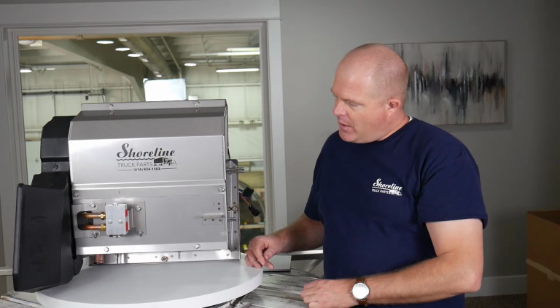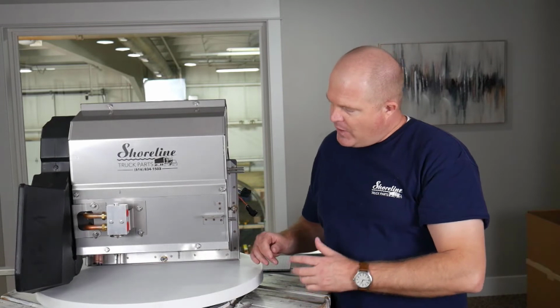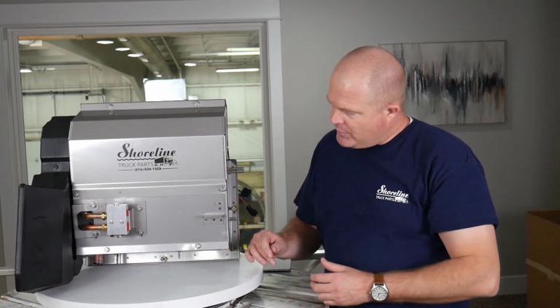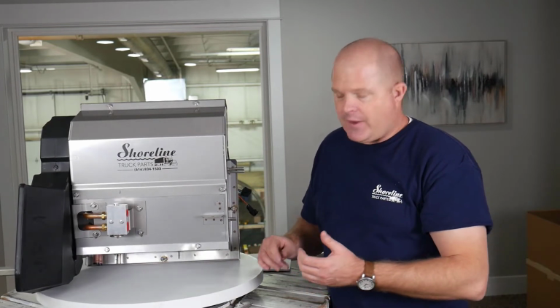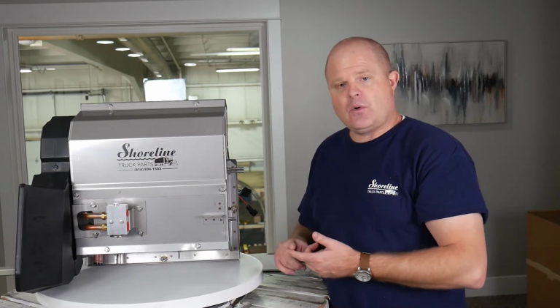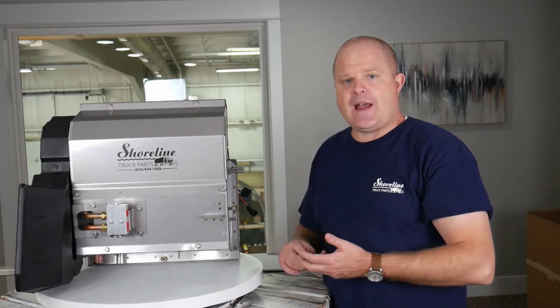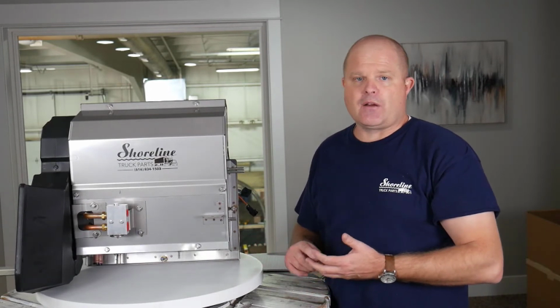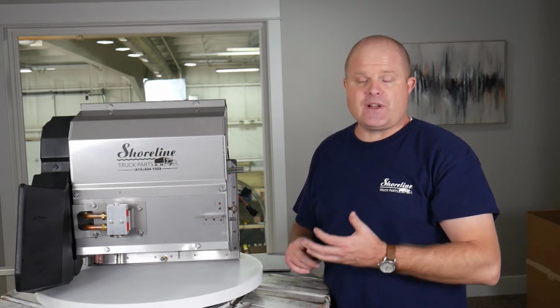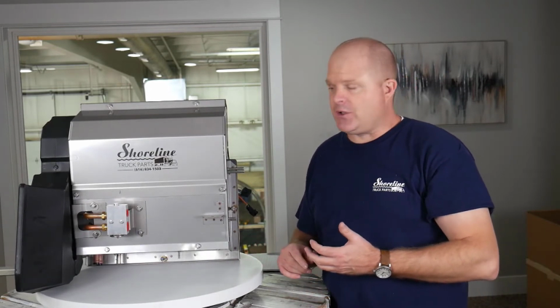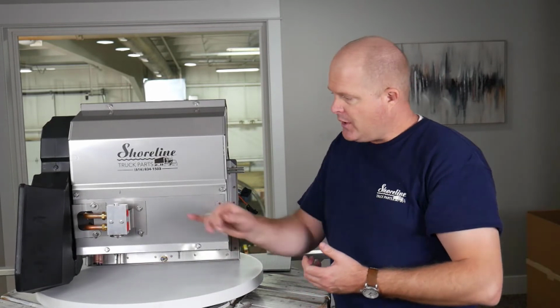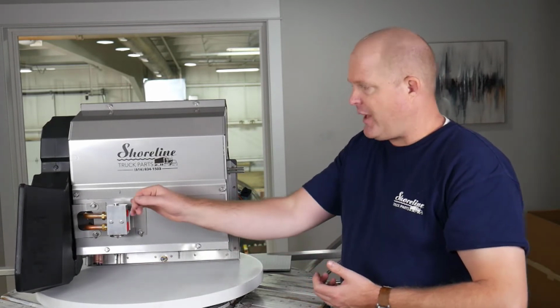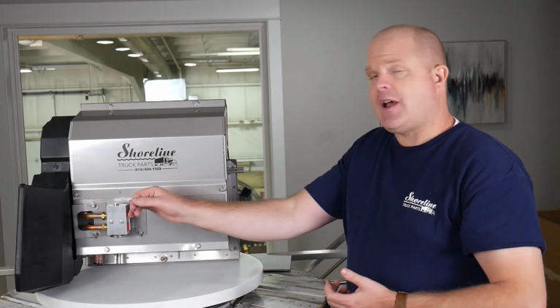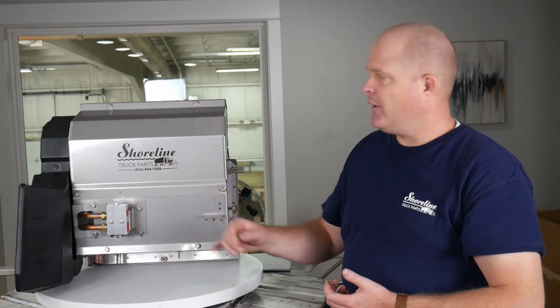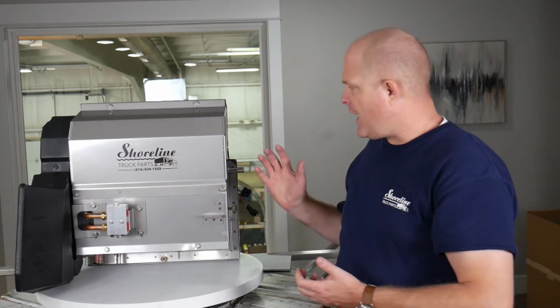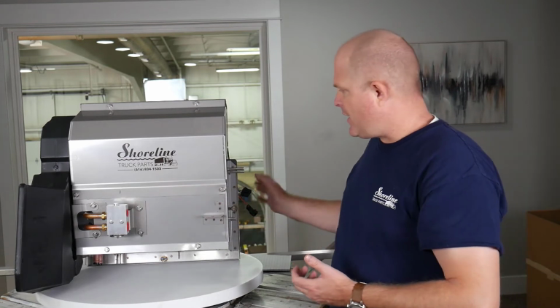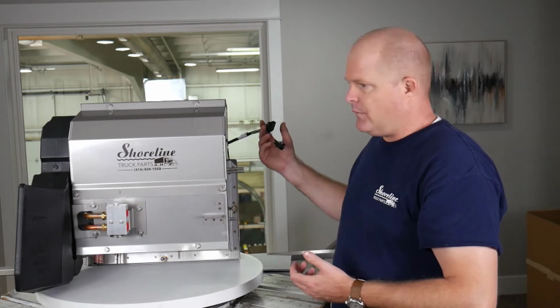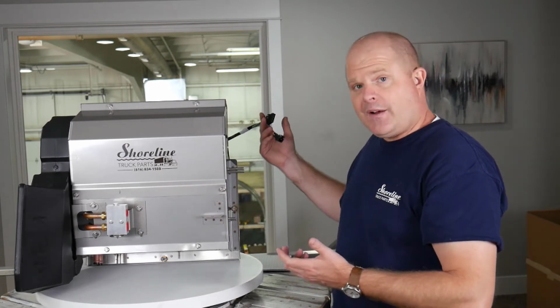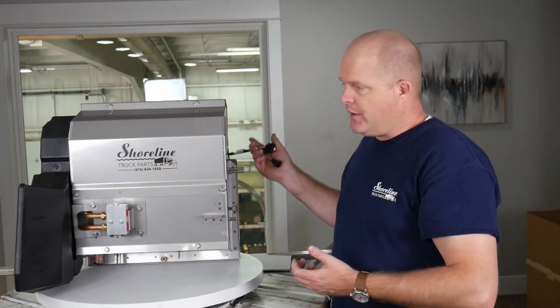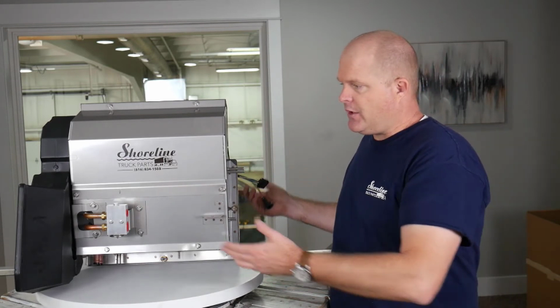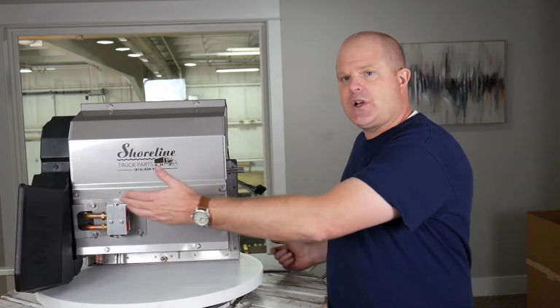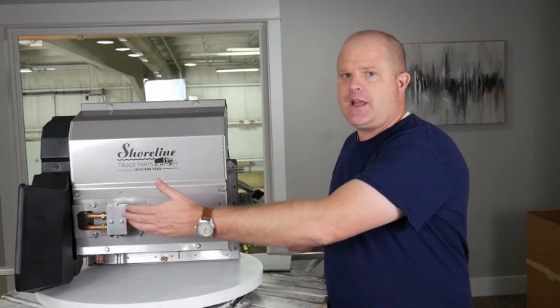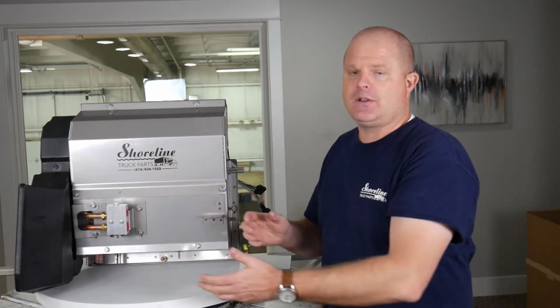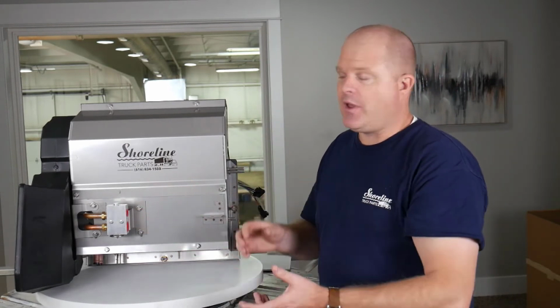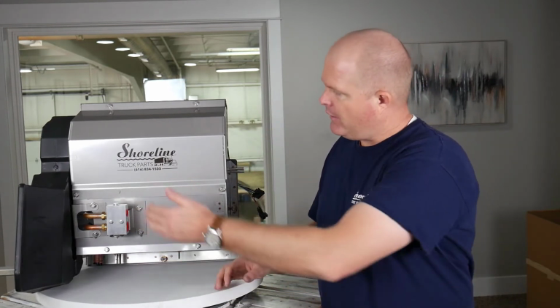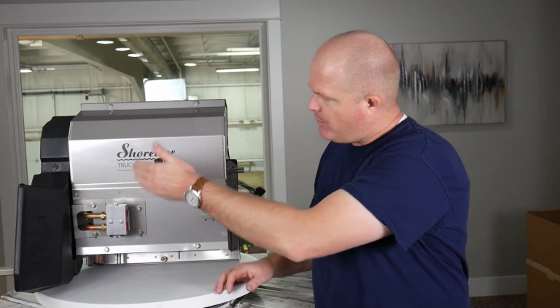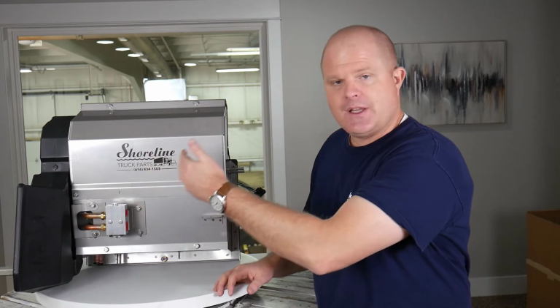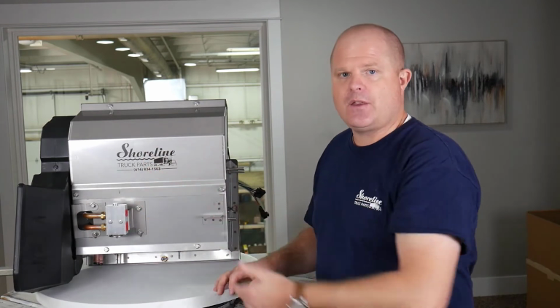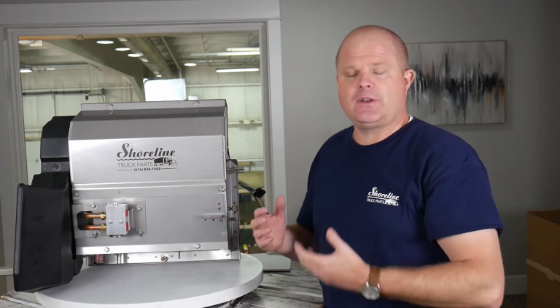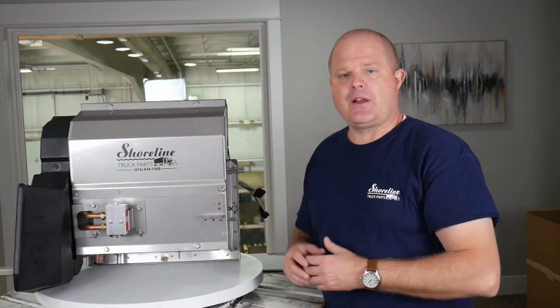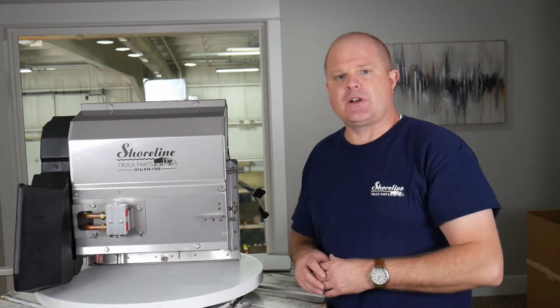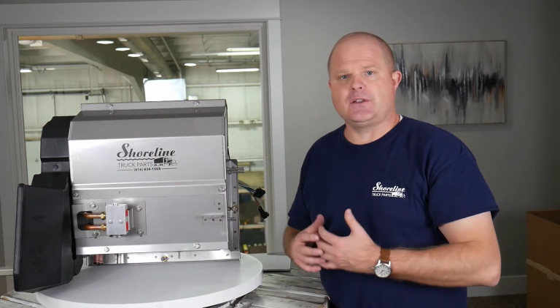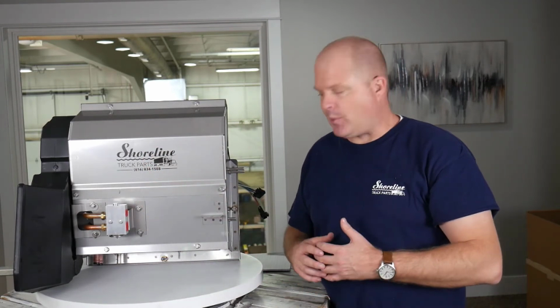This box comes with the heater core evaporator, the free switch, the expansion valve, gasket set, the wiring harness, and your fresh air intake along with the parts inside the door to allow your fresh air intake to operate.